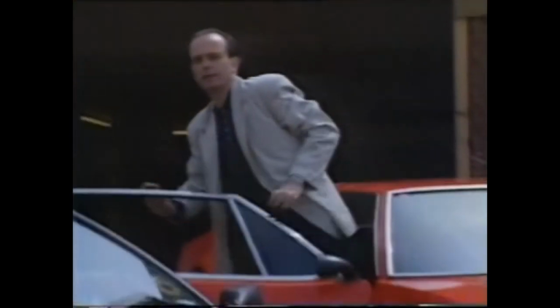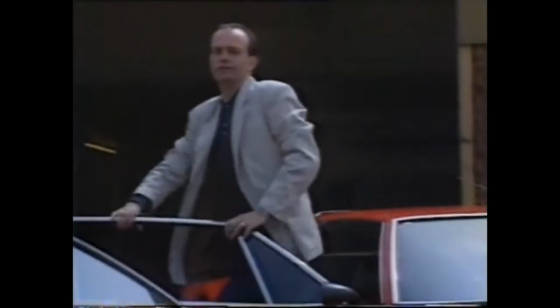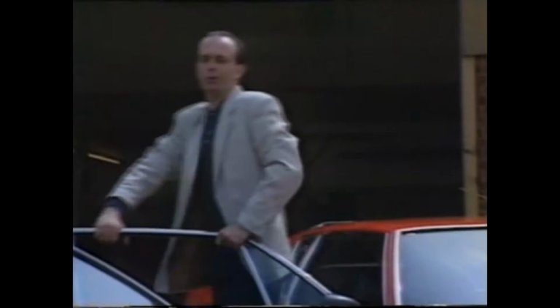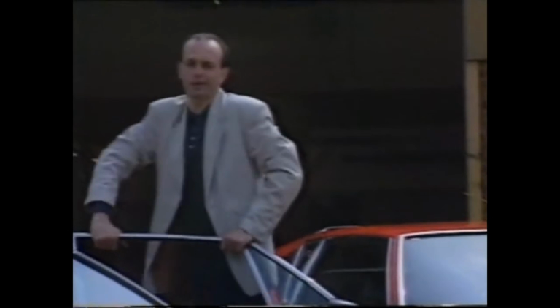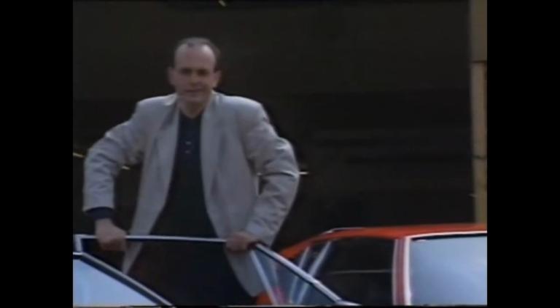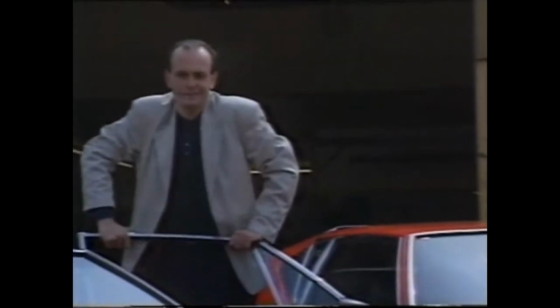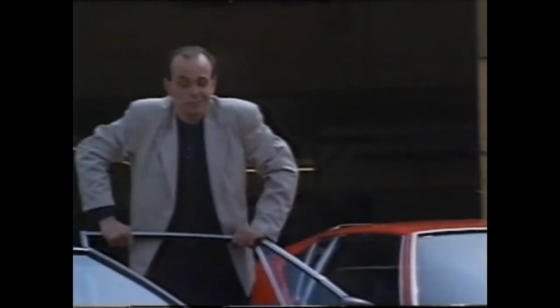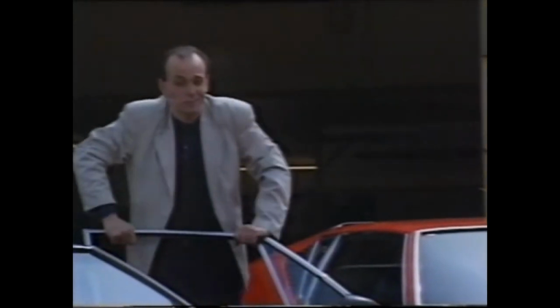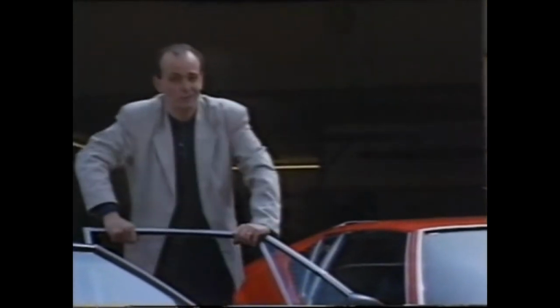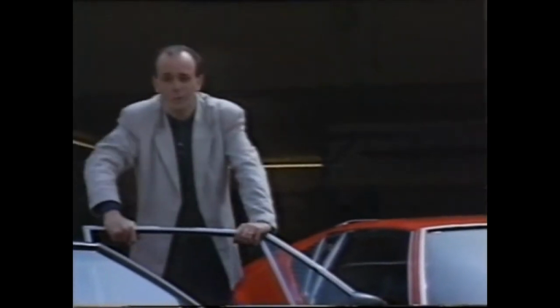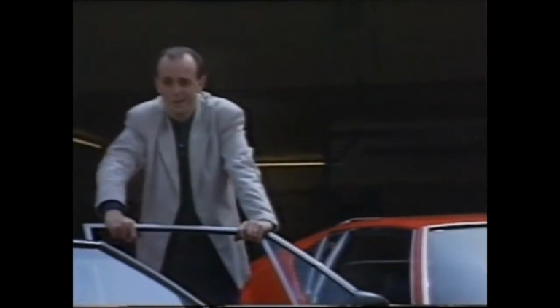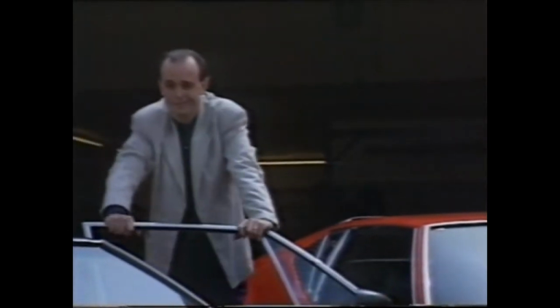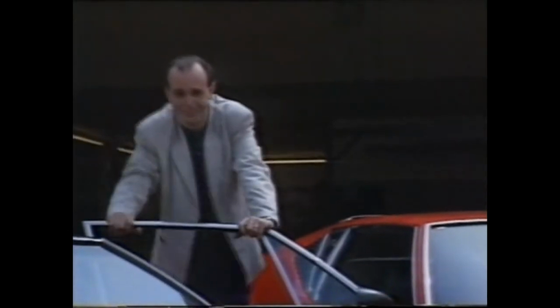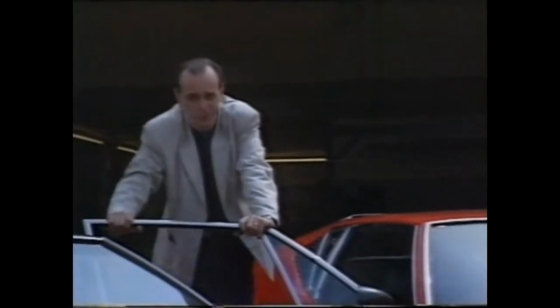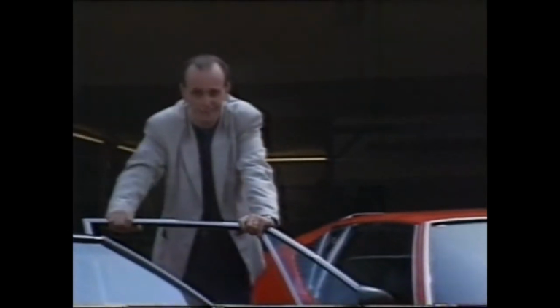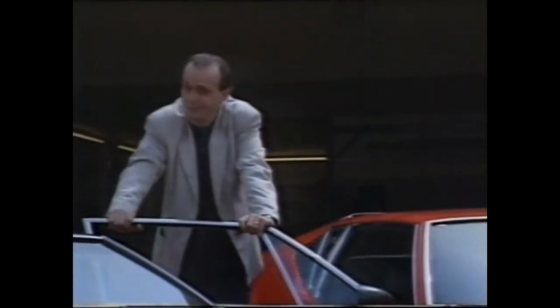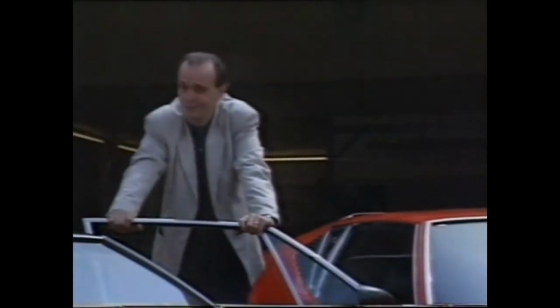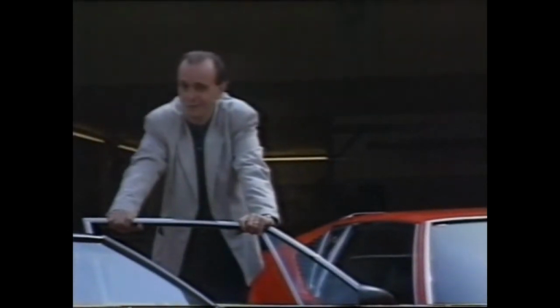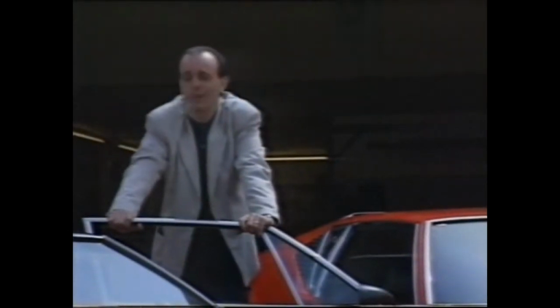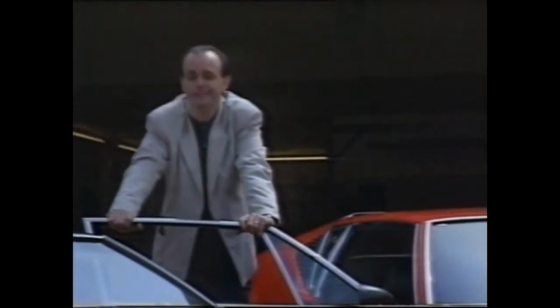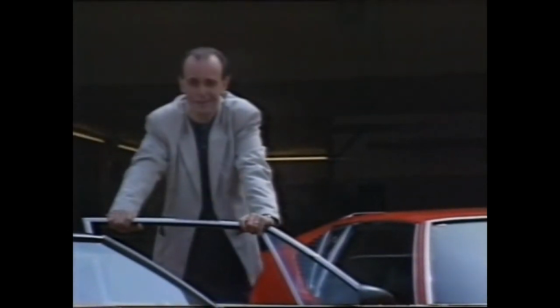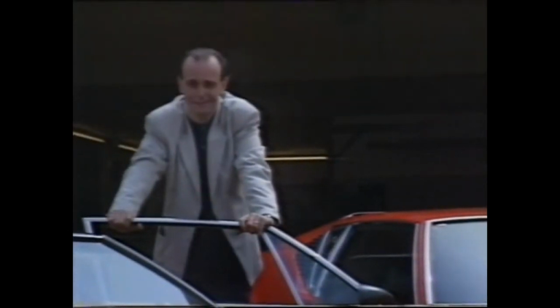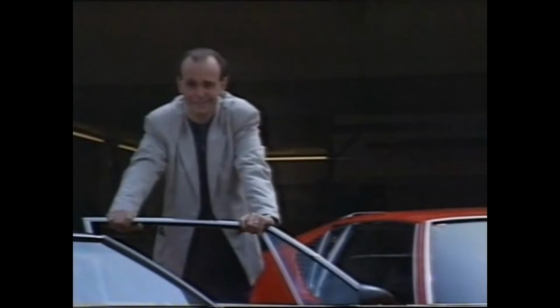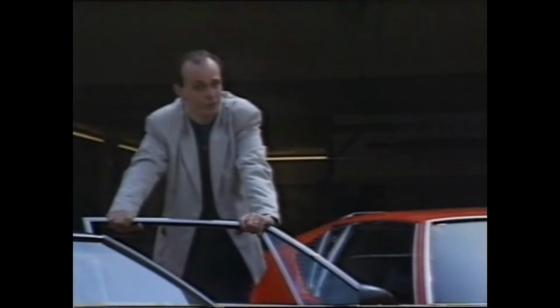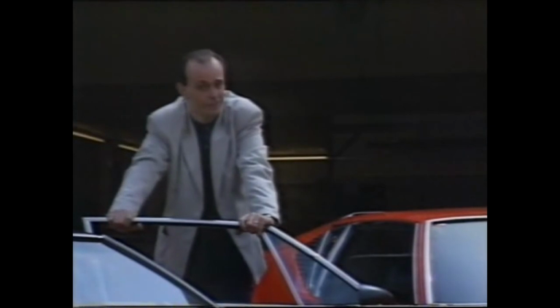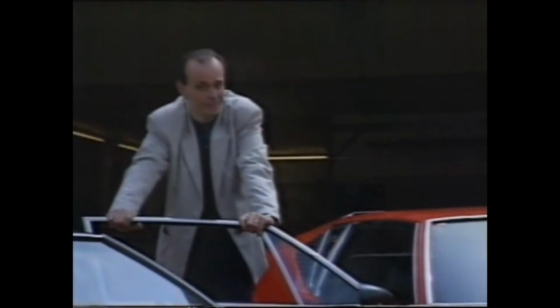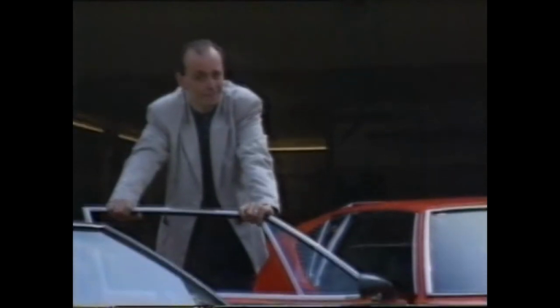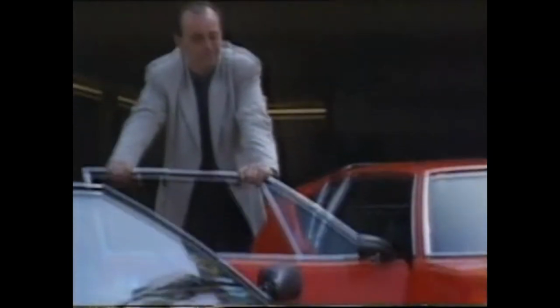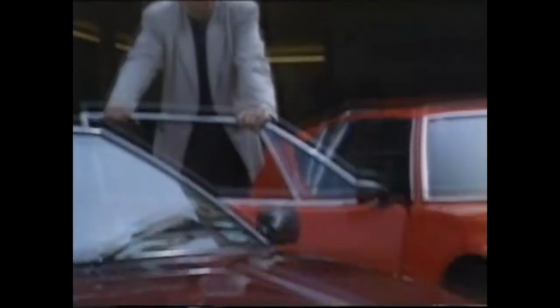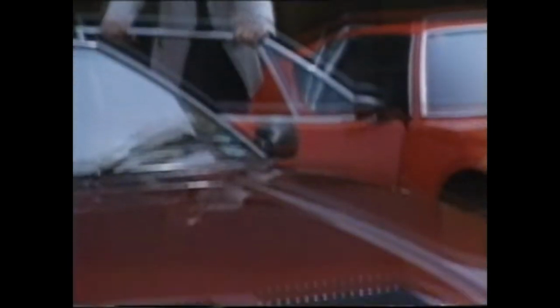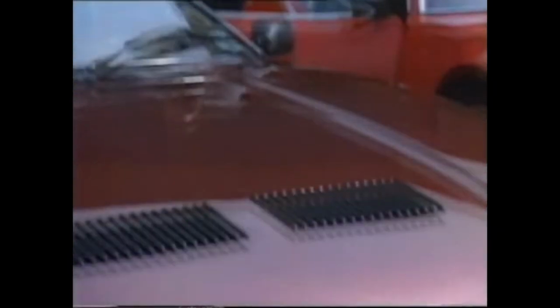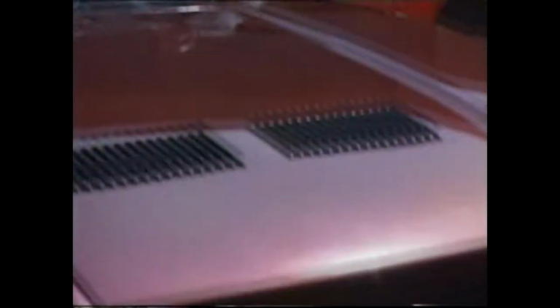So, here it is — this year's supercar snip, the De Tomasso Pantera. Interested? Thought you might be.